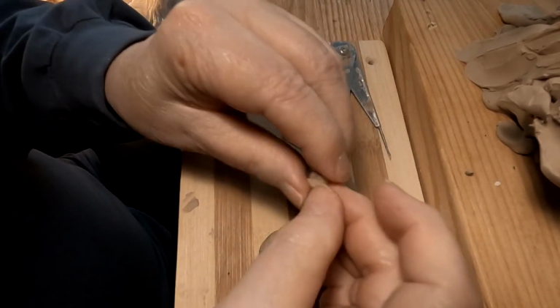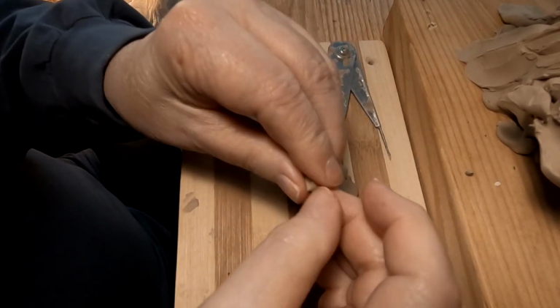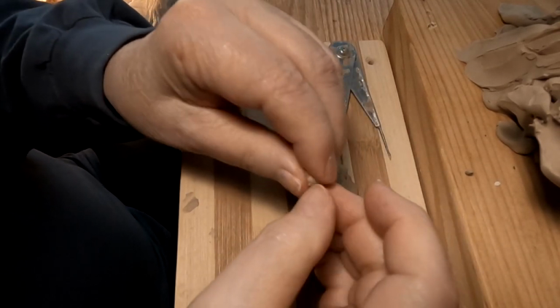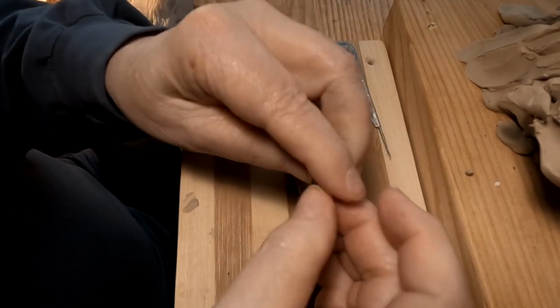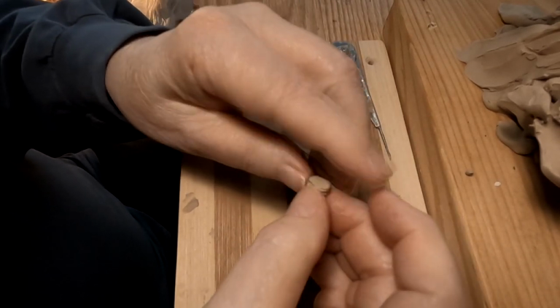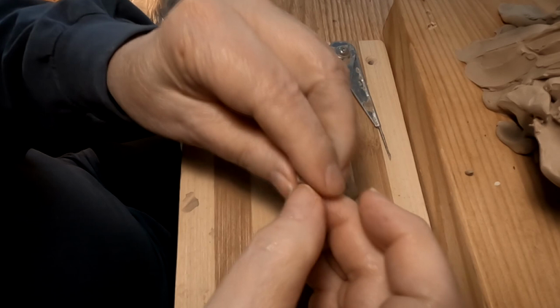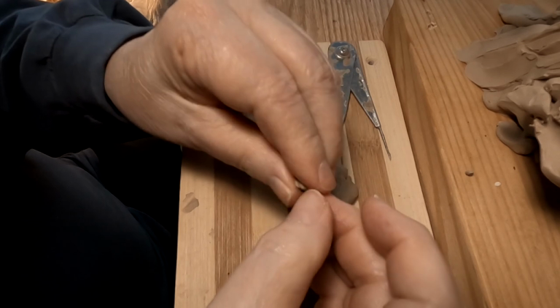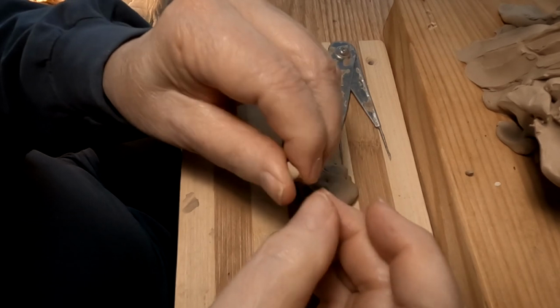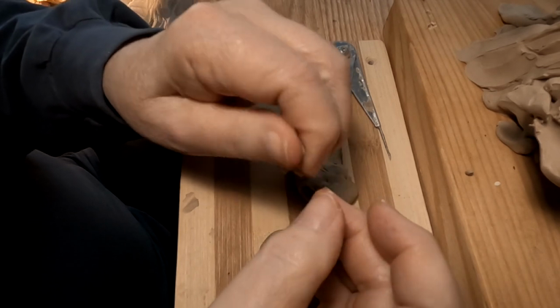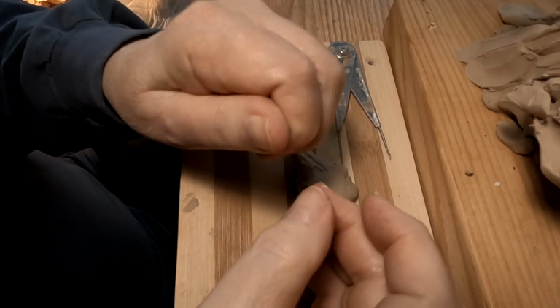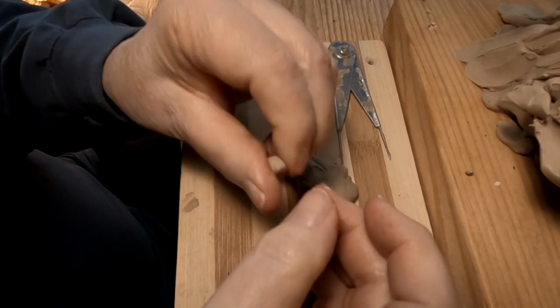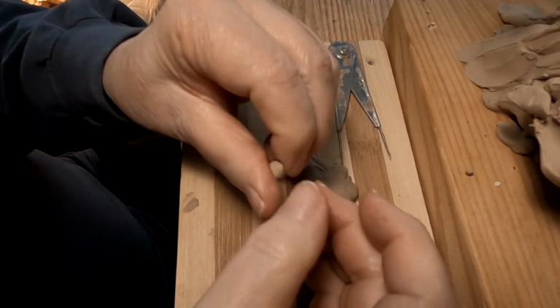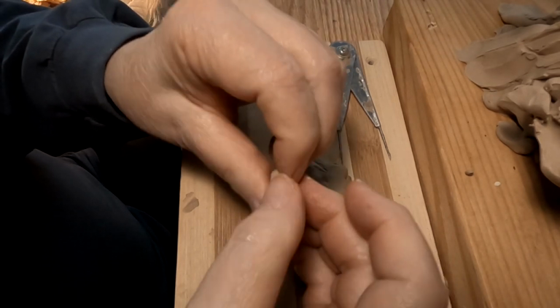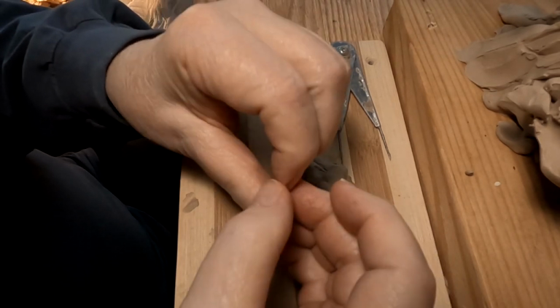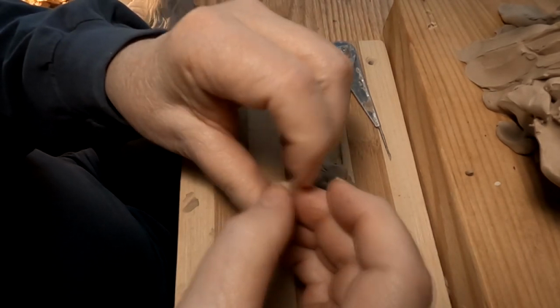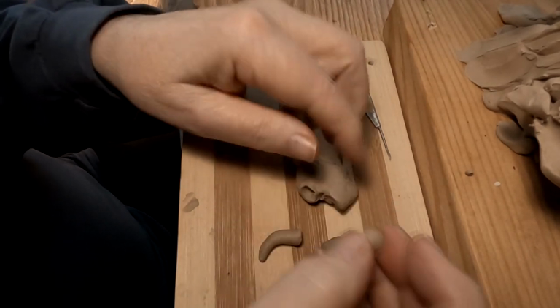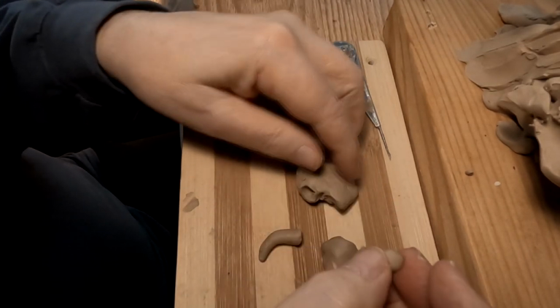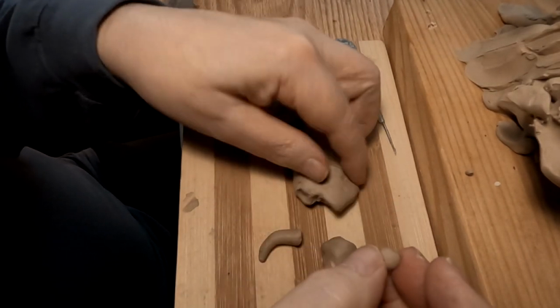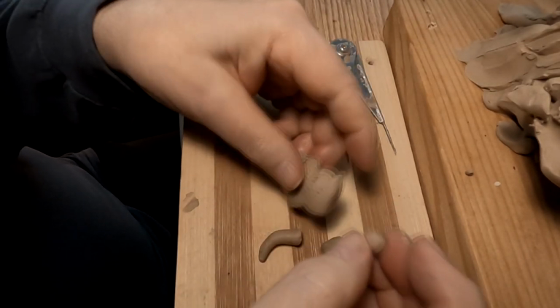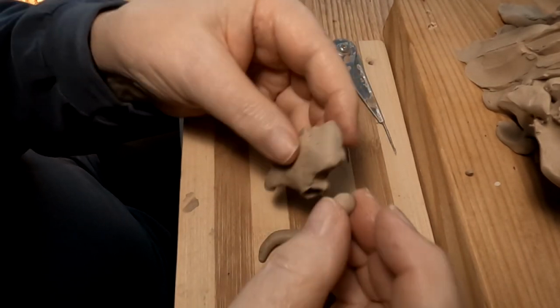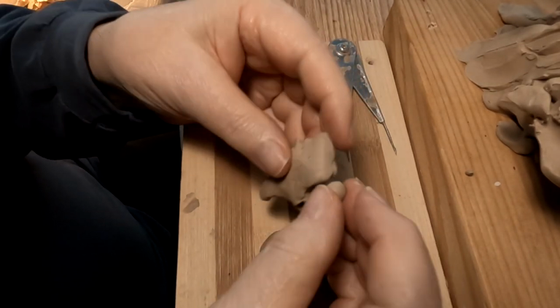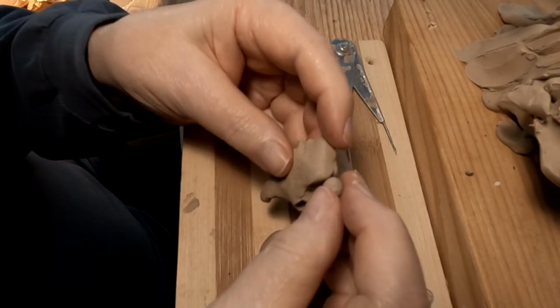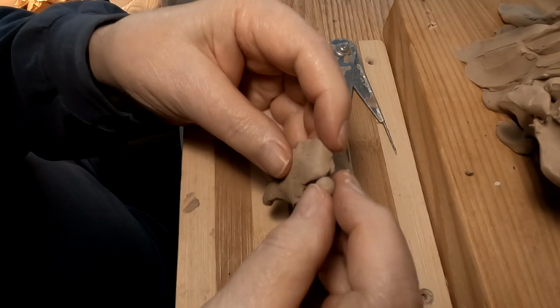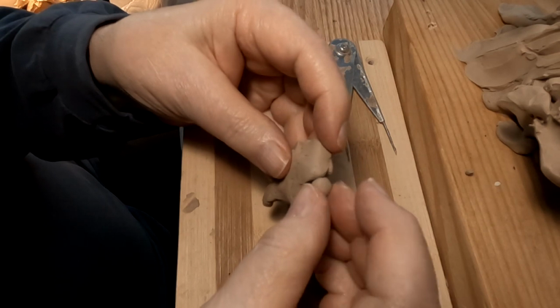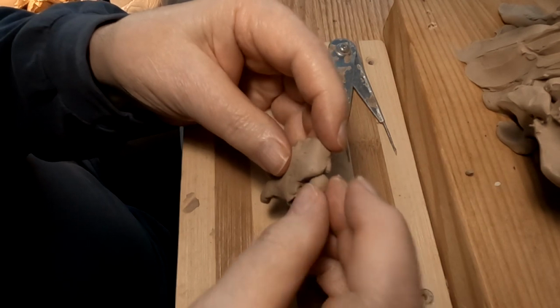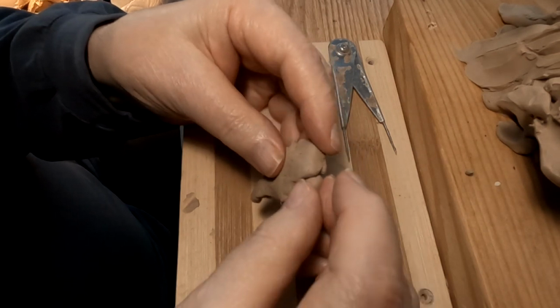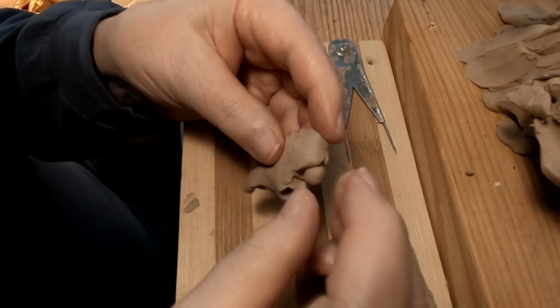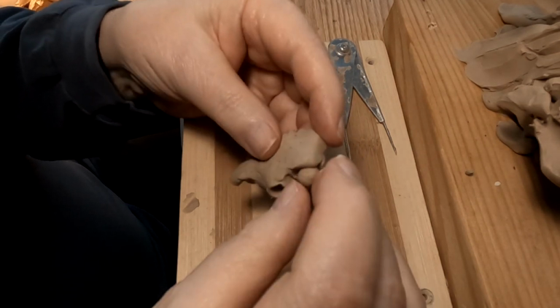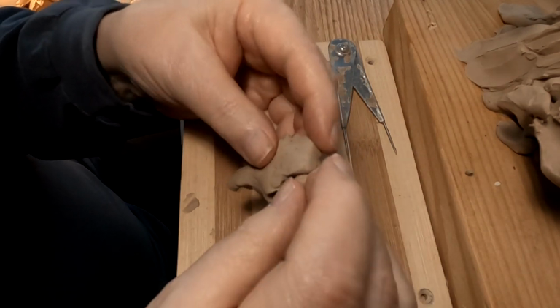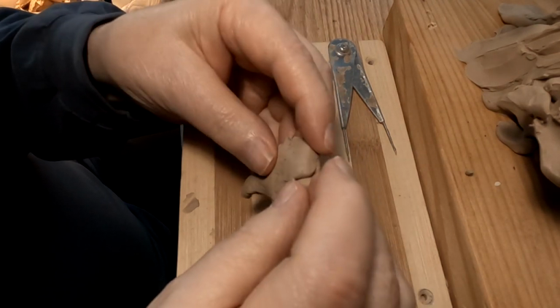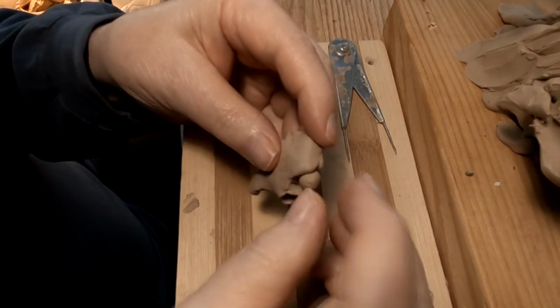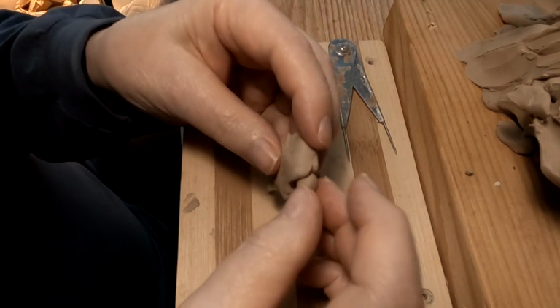Anyway, I'm just going to re-sculpt this buffalo skull a little bit better, and hopefully it'll look like a buffalo skull when I get done.